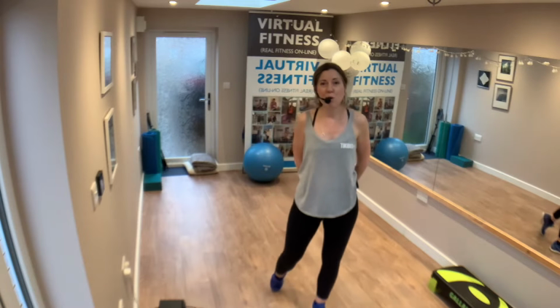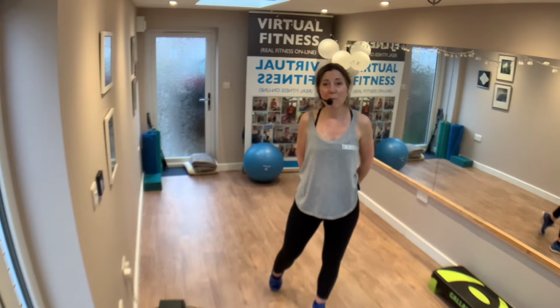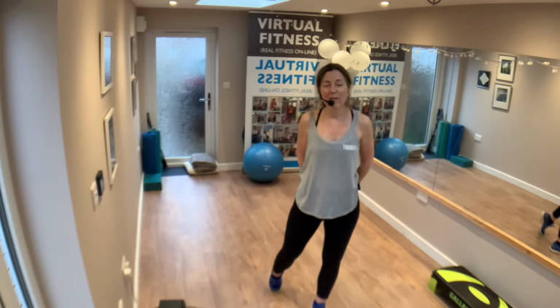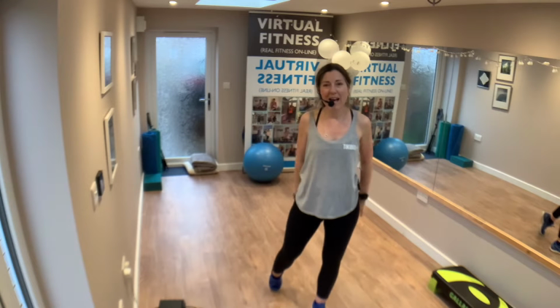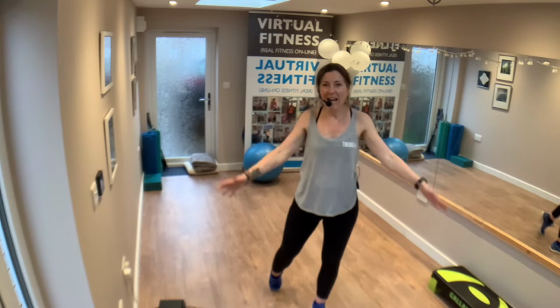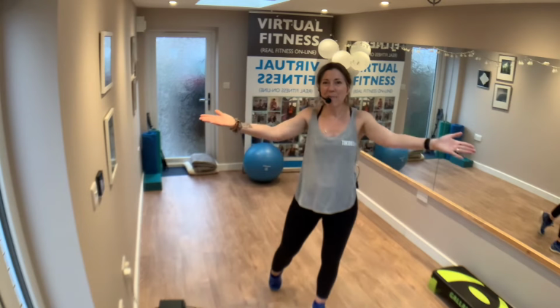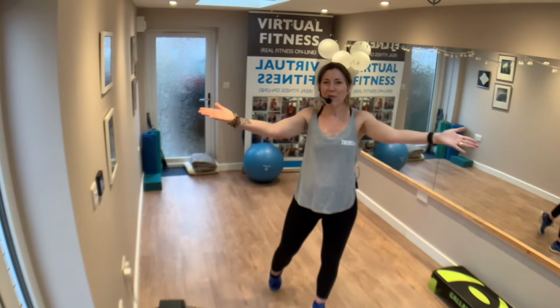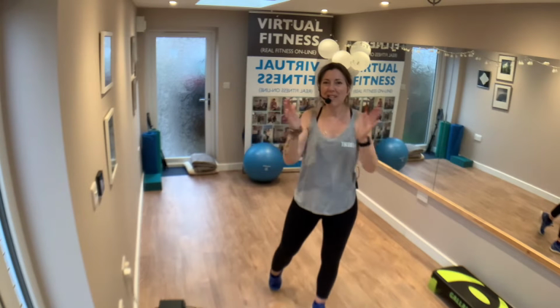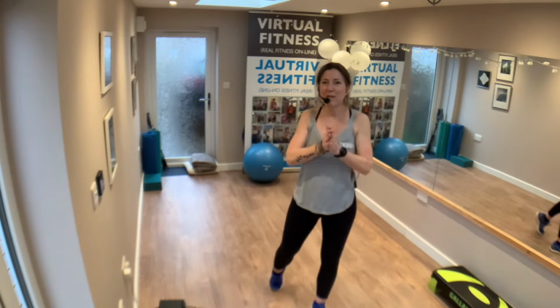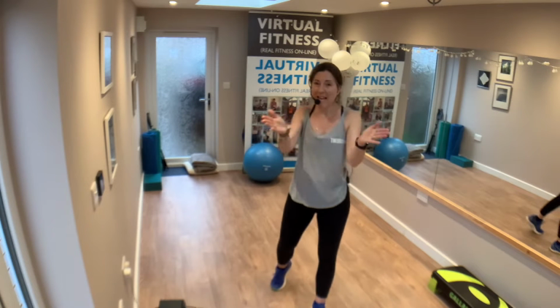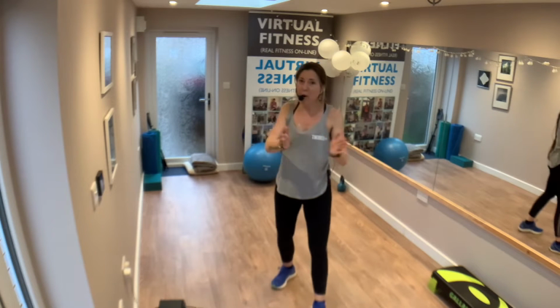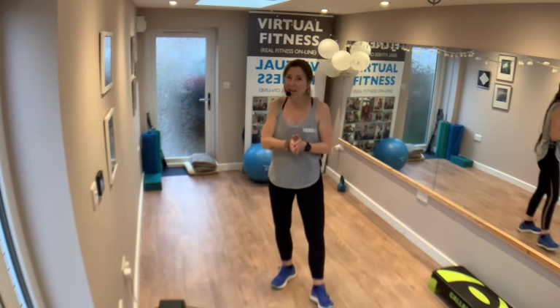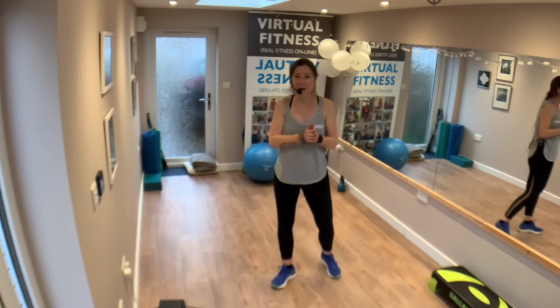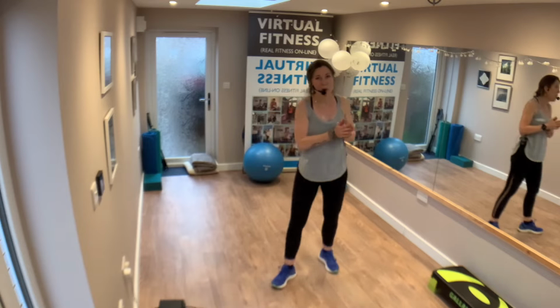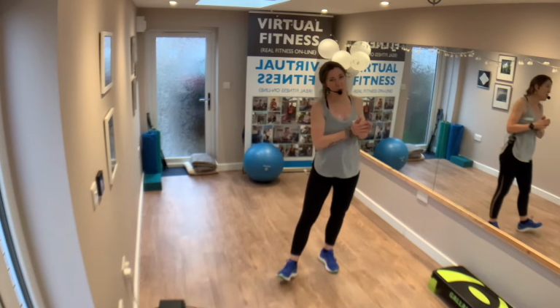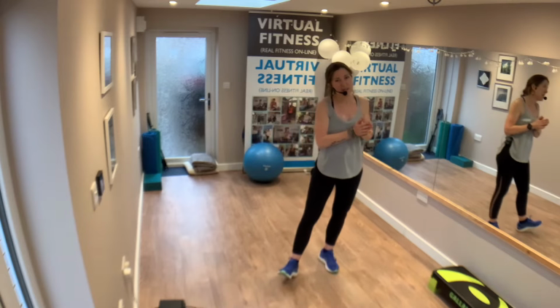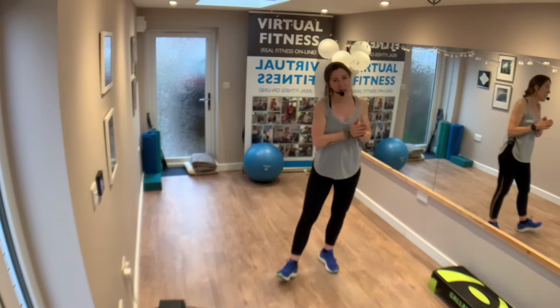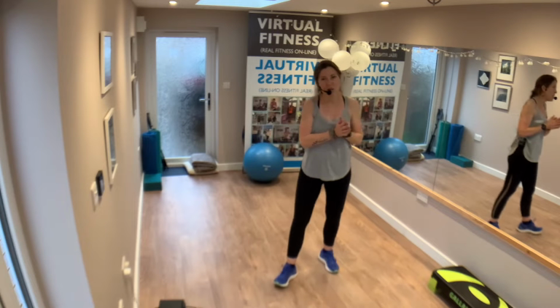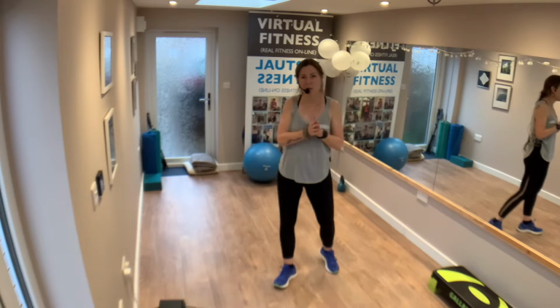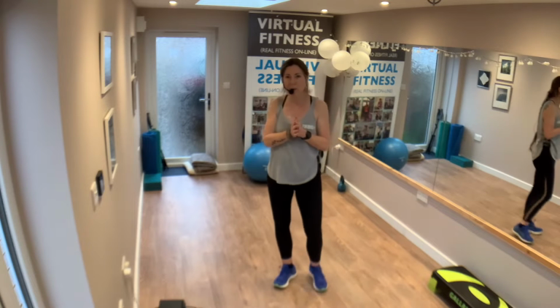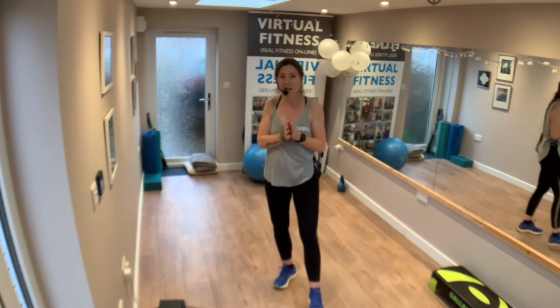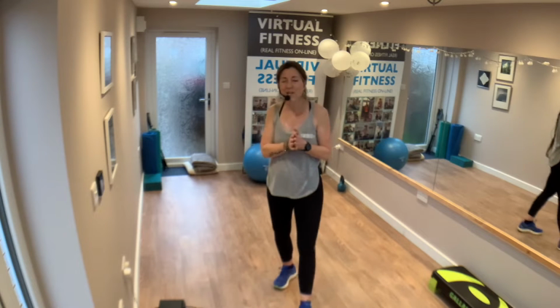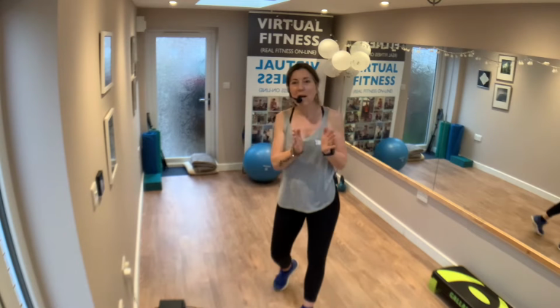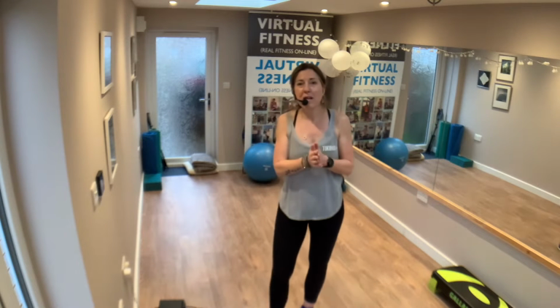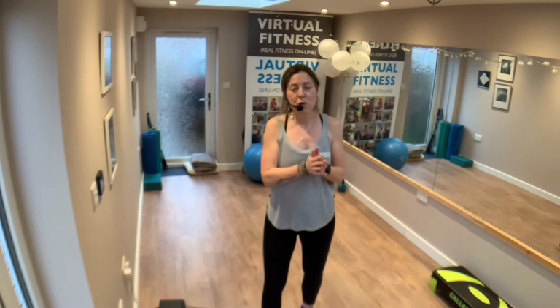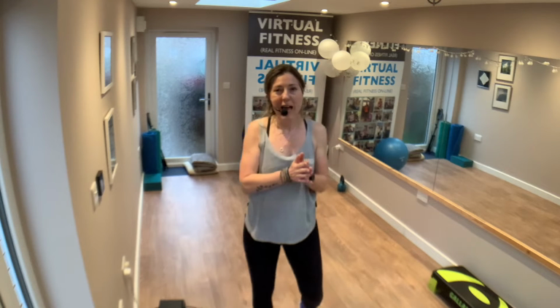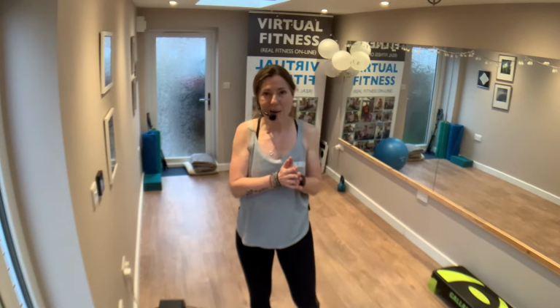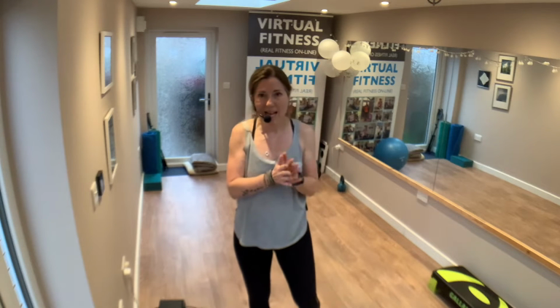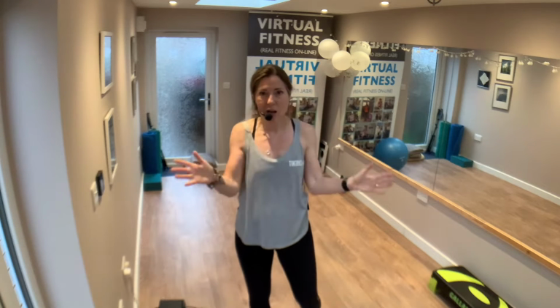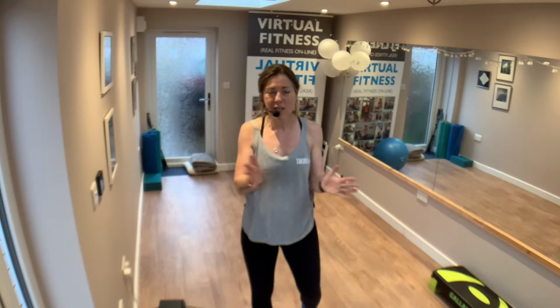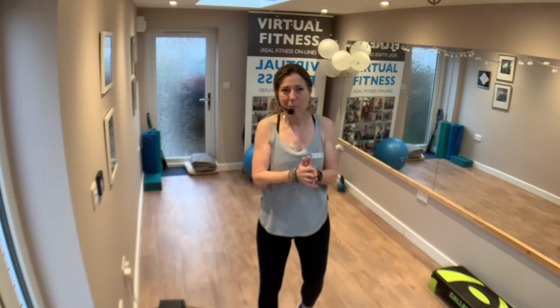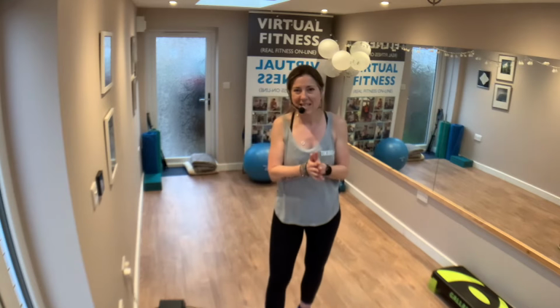So join me now if you can, let me know if you're doing this with me right now or whether you're doing this on a catch-up at some point. Here's your 10 minutes — under 10 minutes.